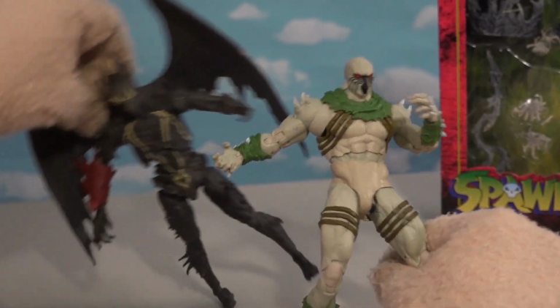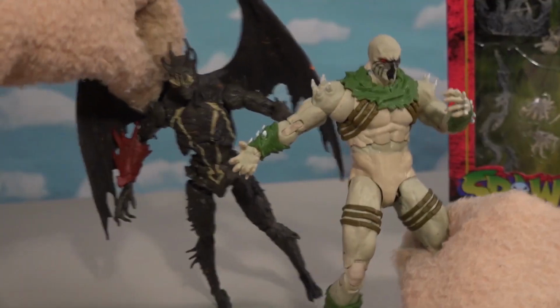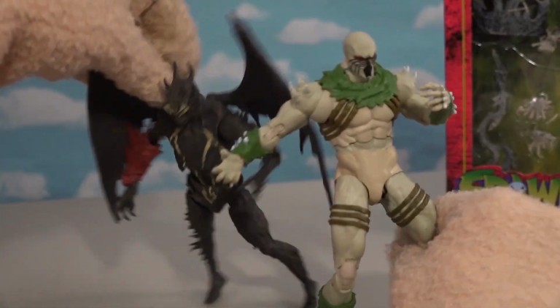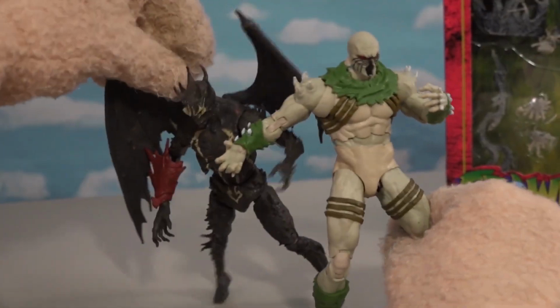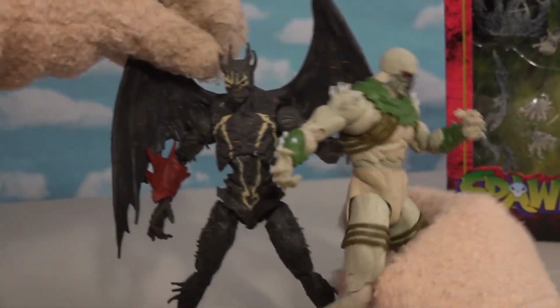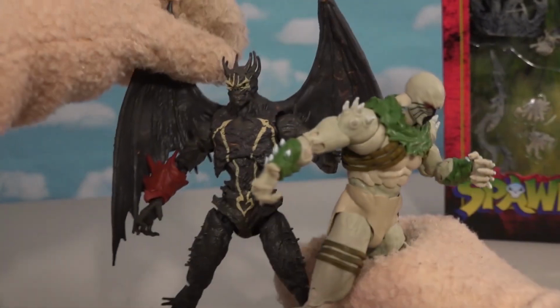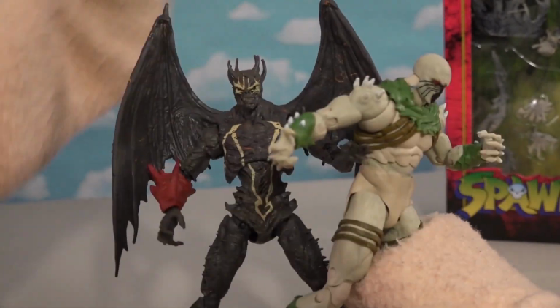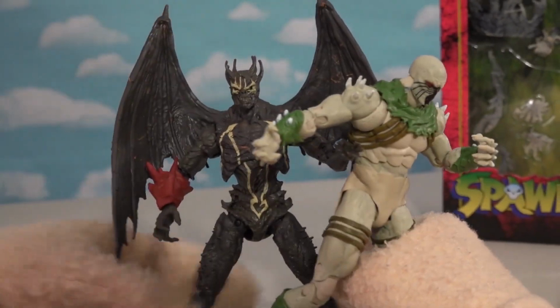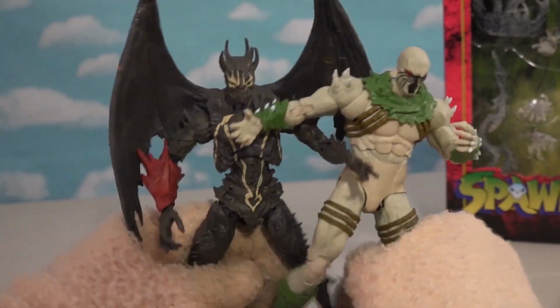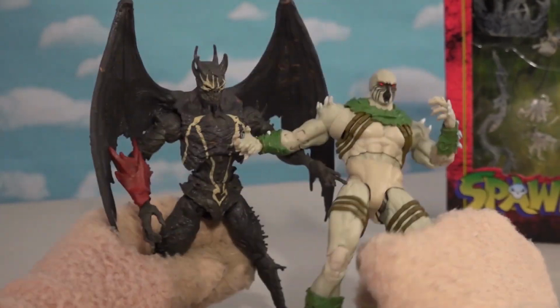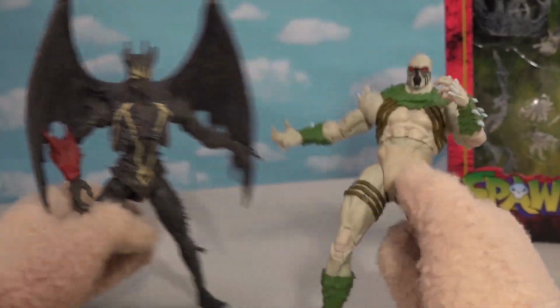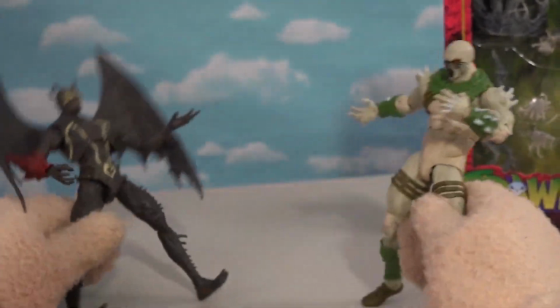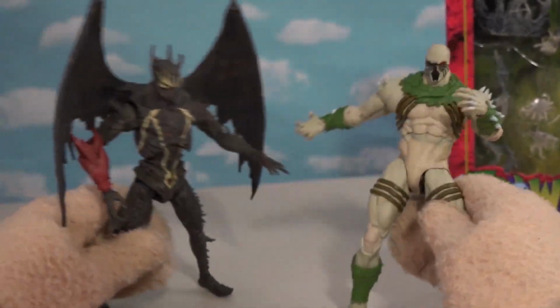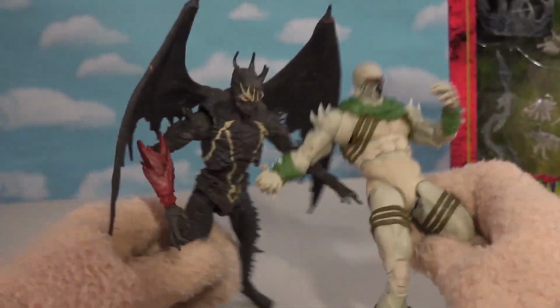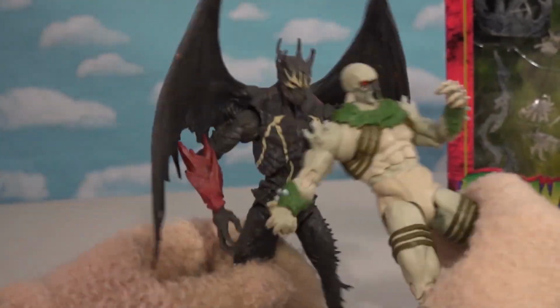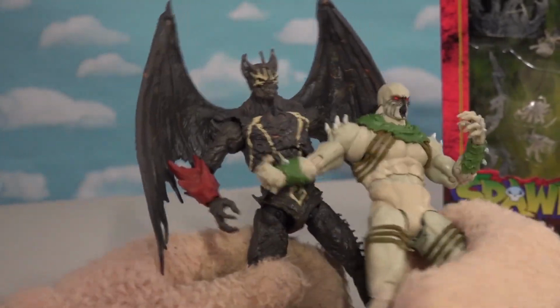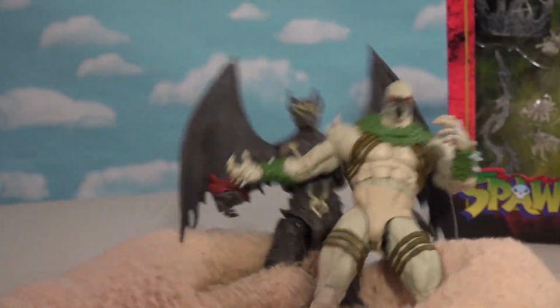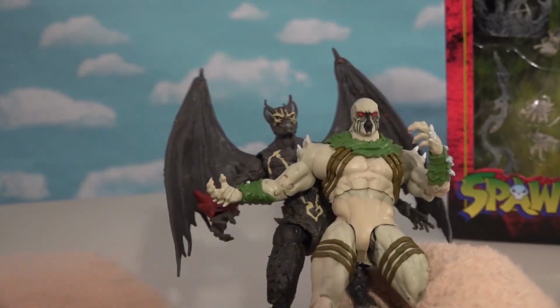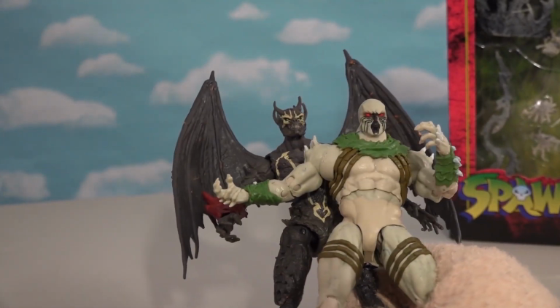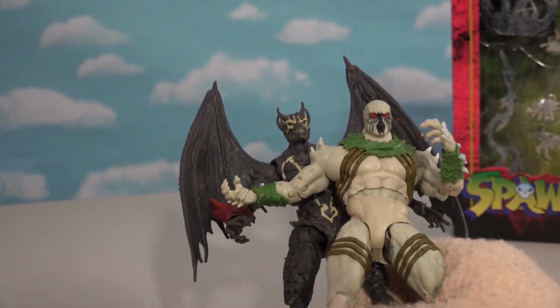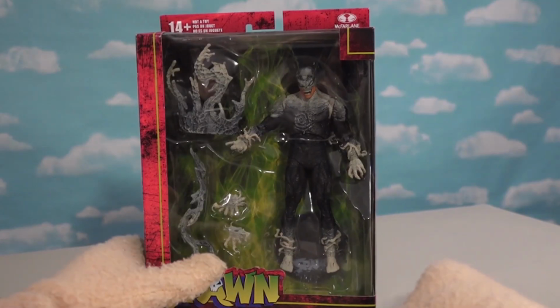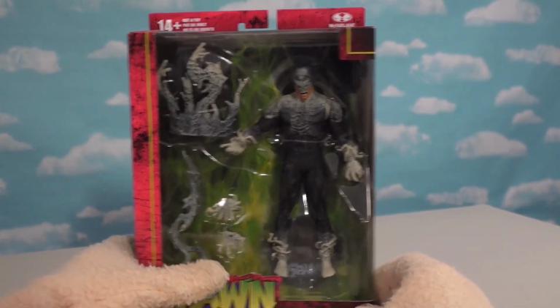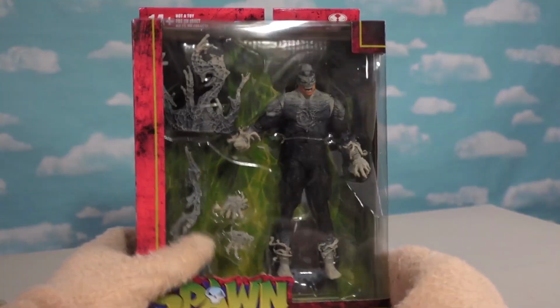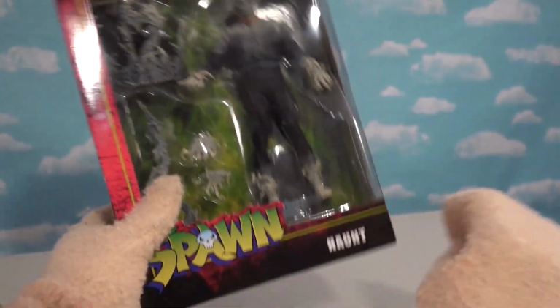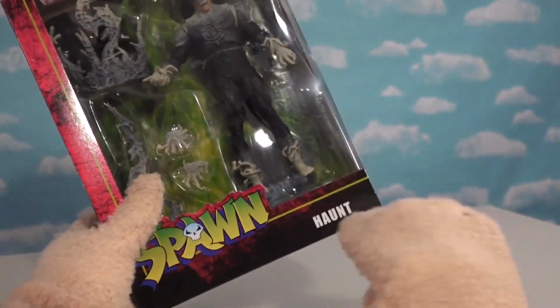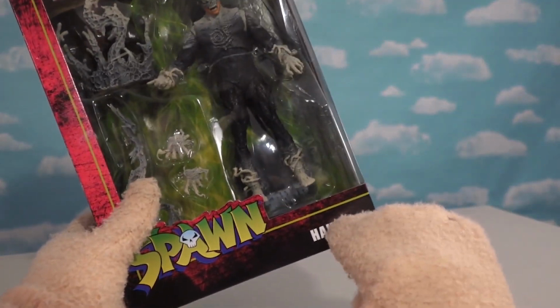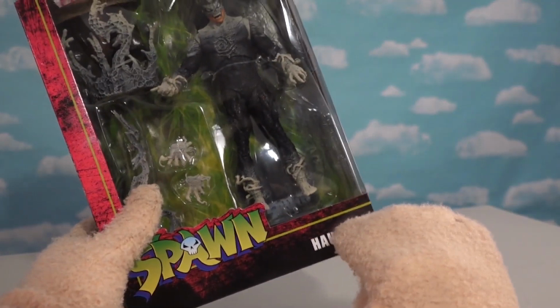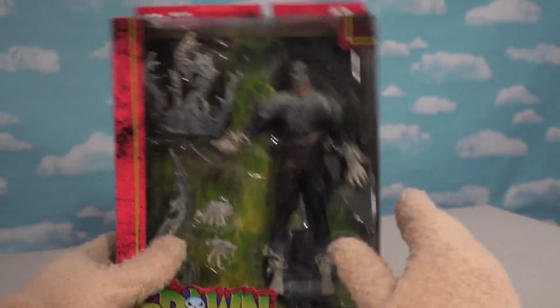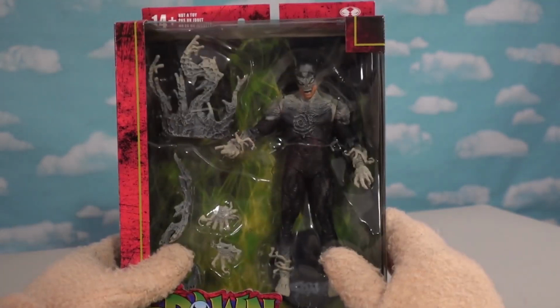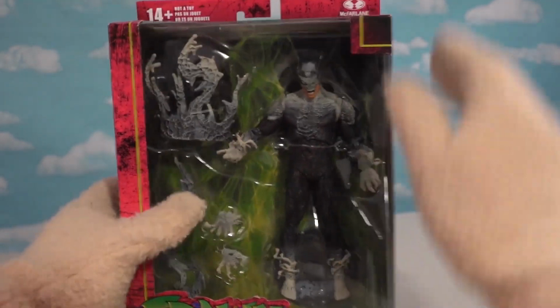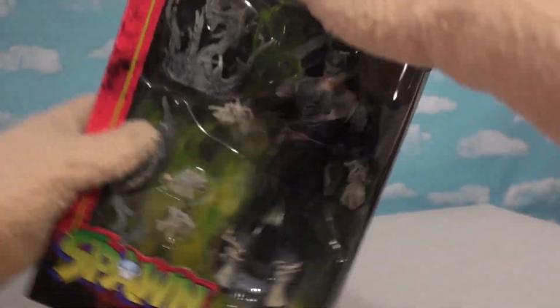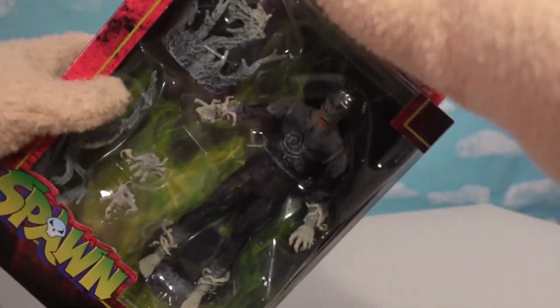Put these together and the minions of the underworld are coming after us. But wait — we've got one more Spawn character here, which is named Haunt.